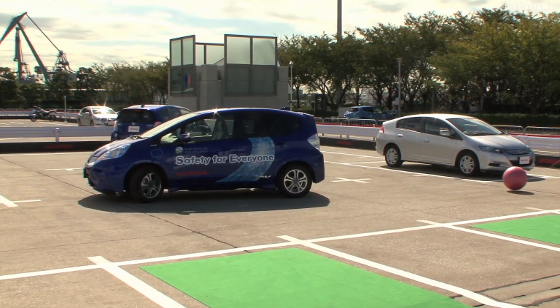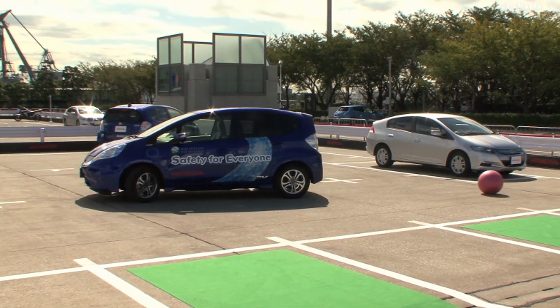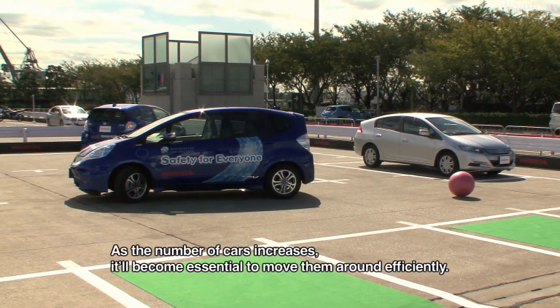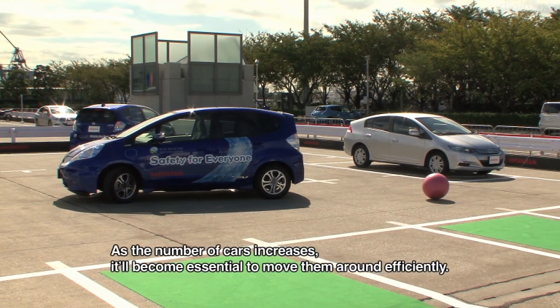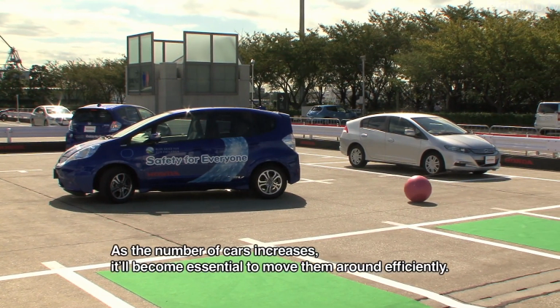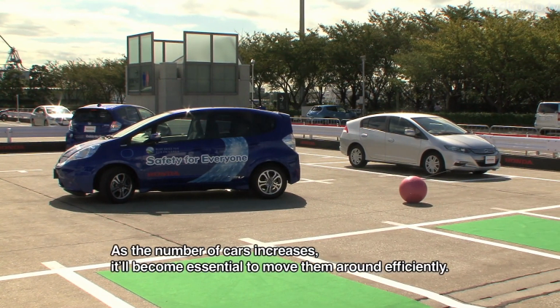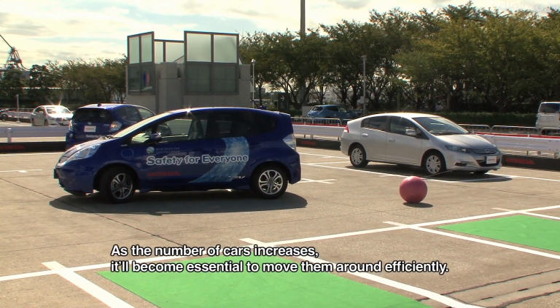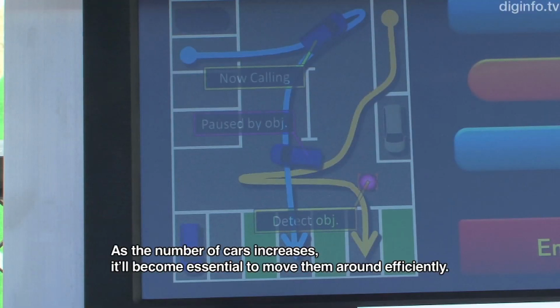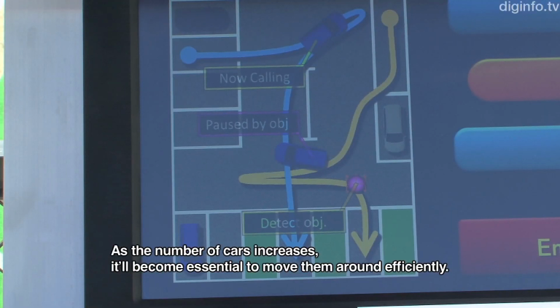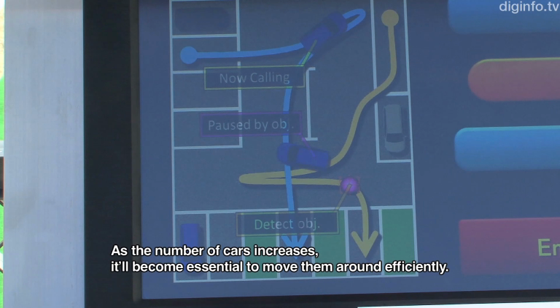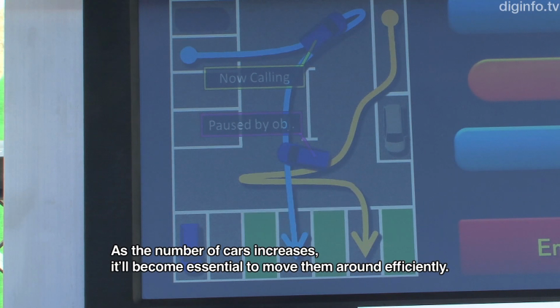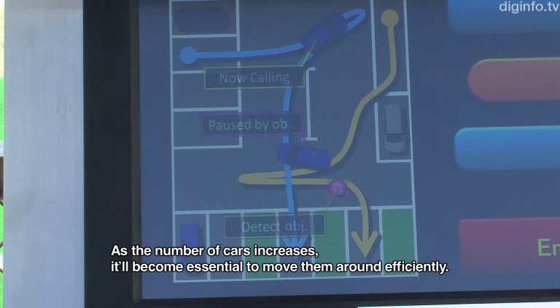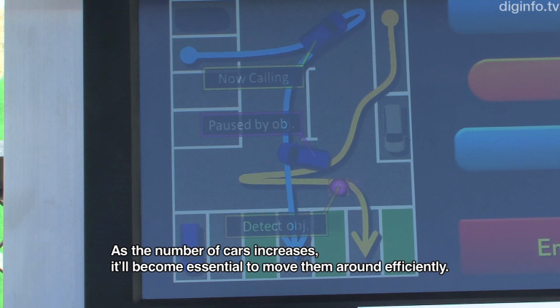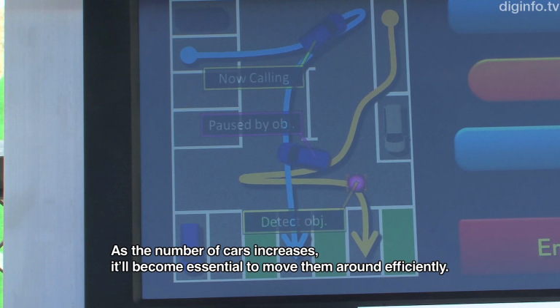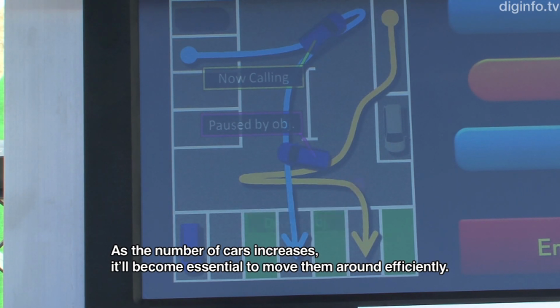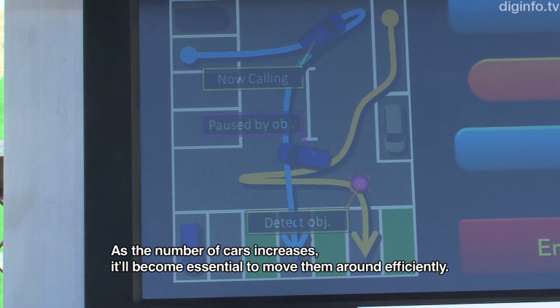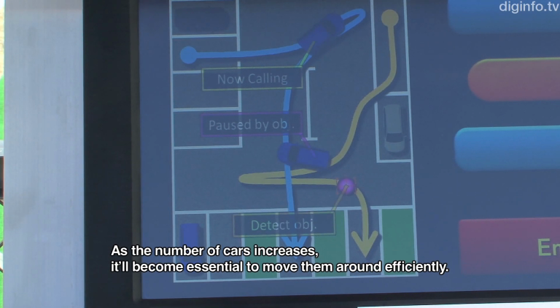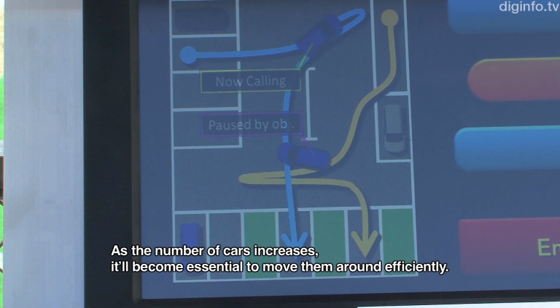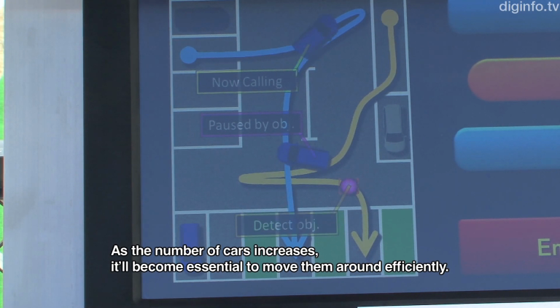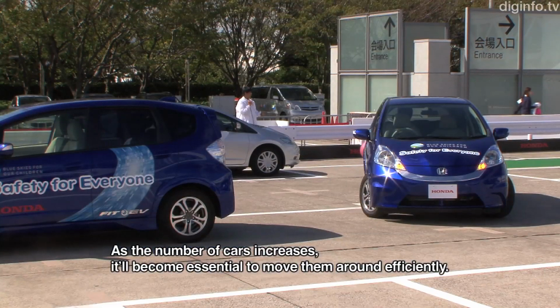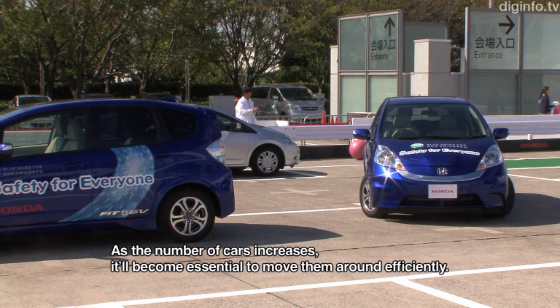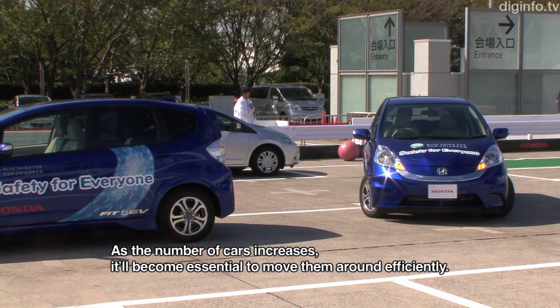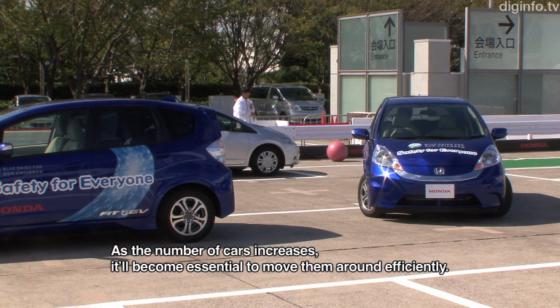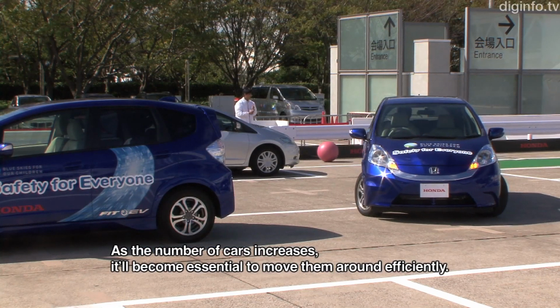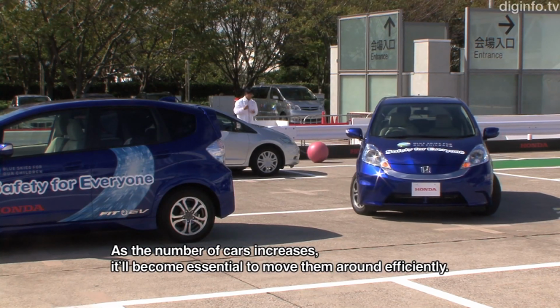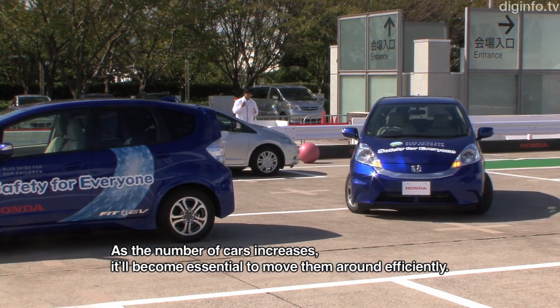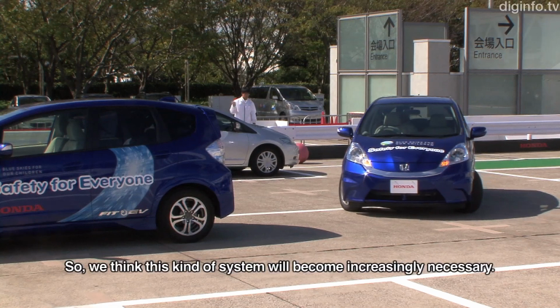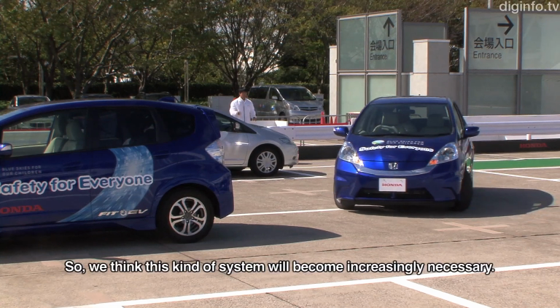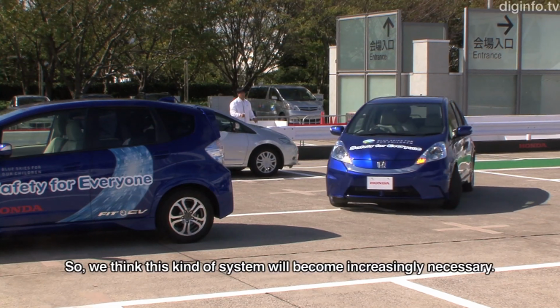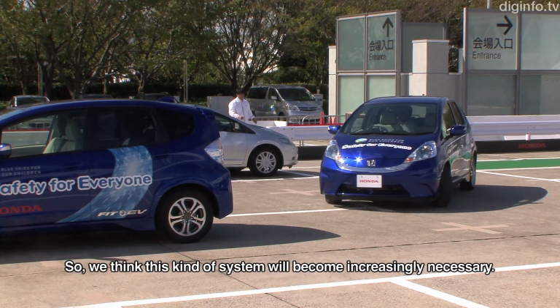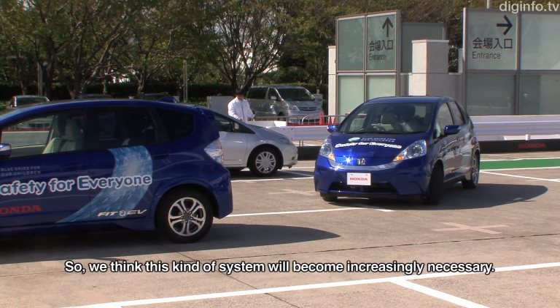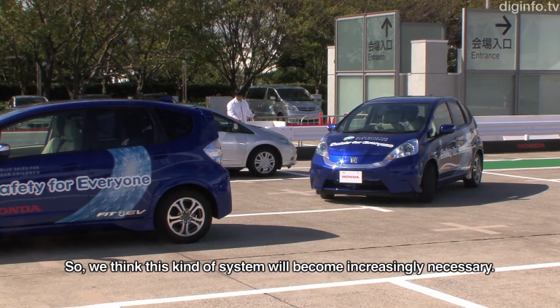If there are a lot of cars, we need to be able to move them efficiently. This capability is considered especially important for the system.